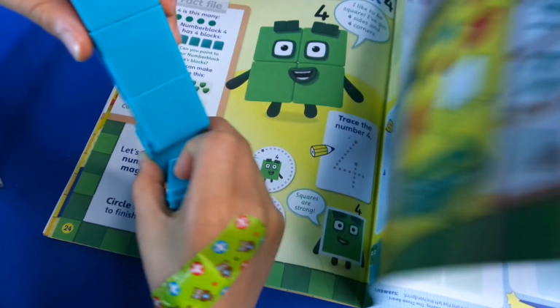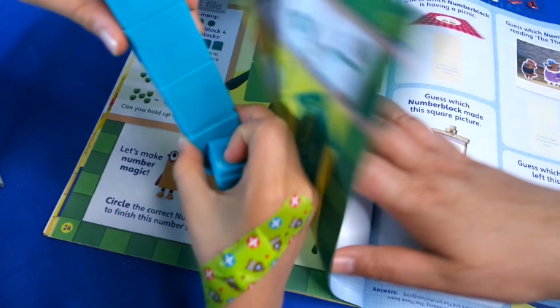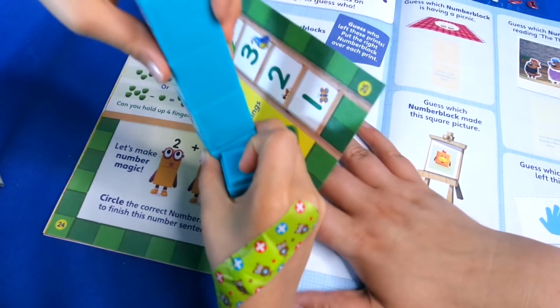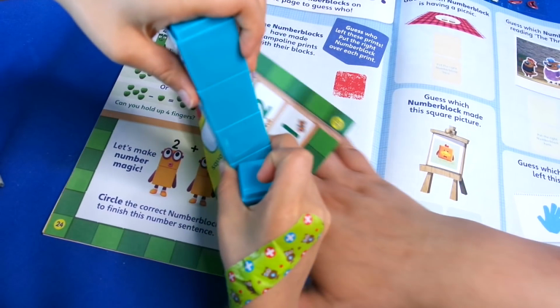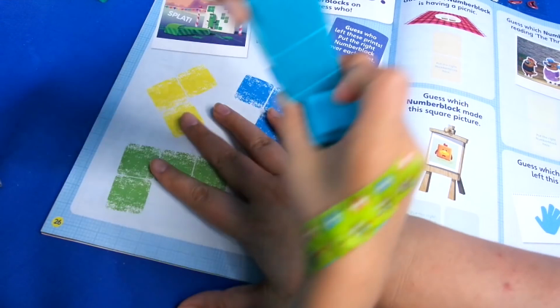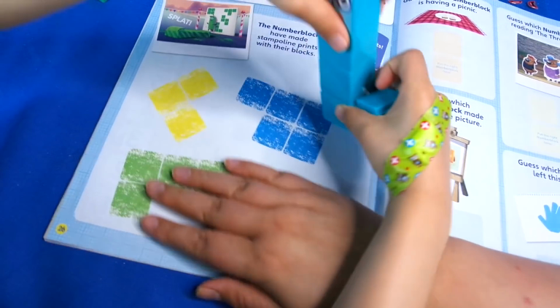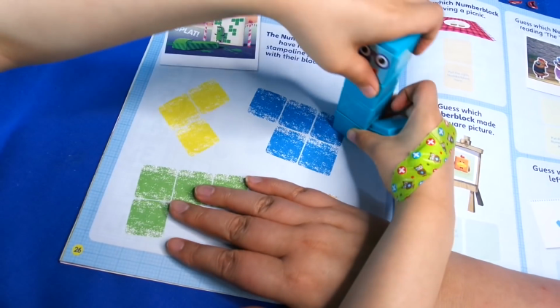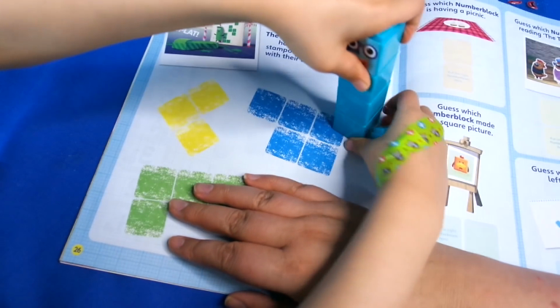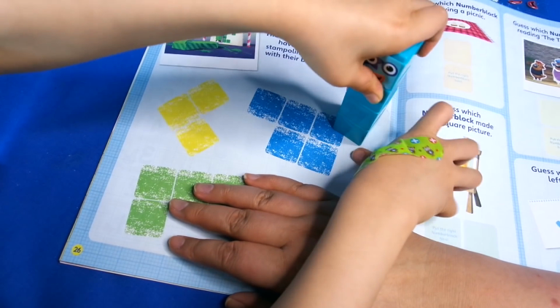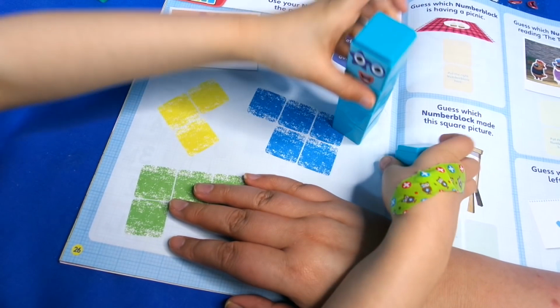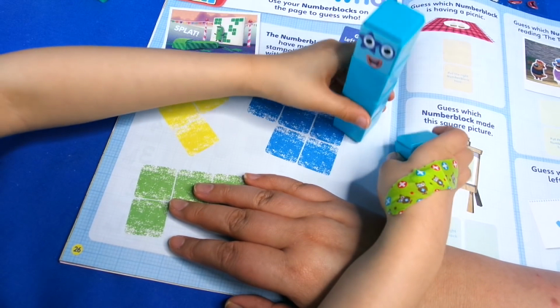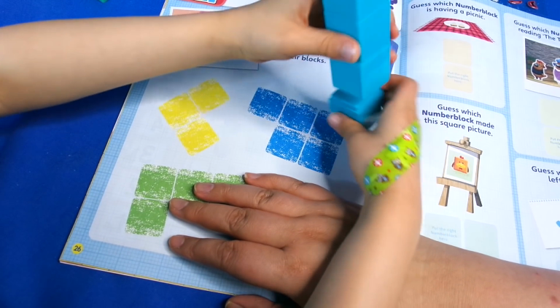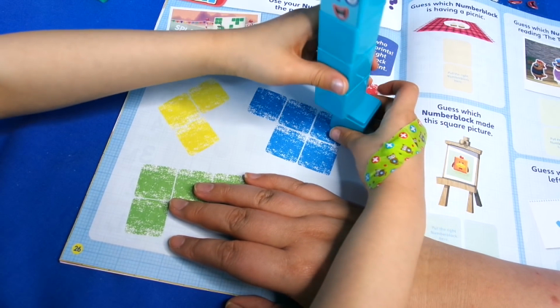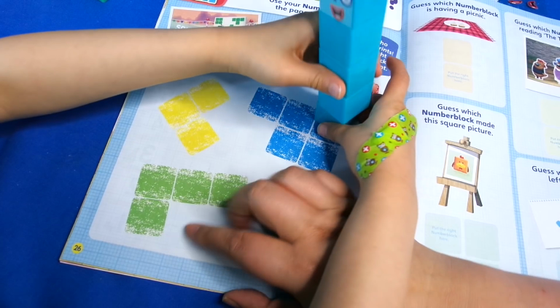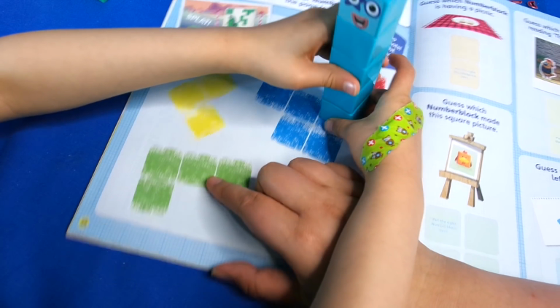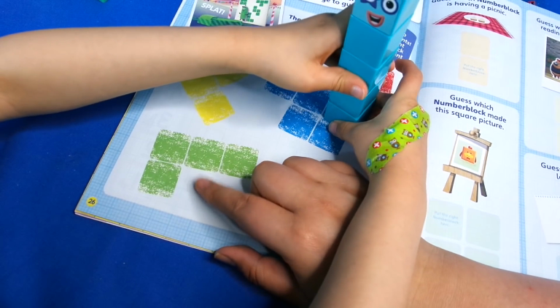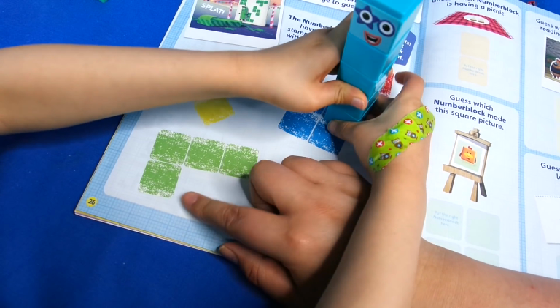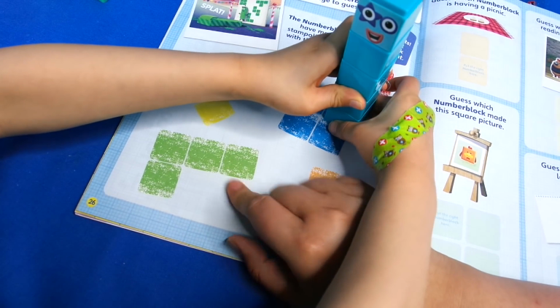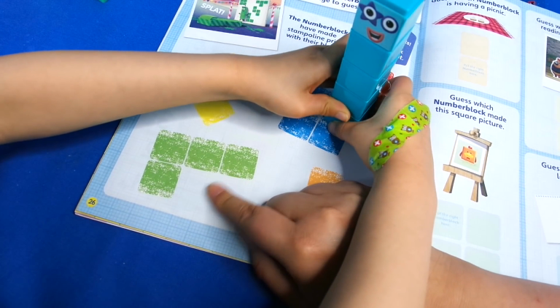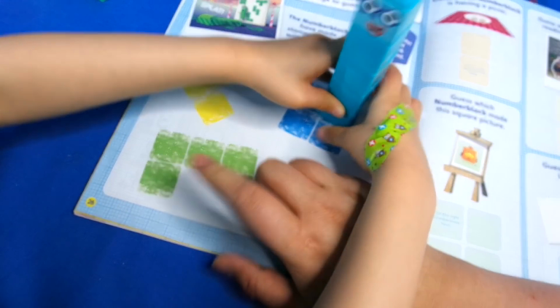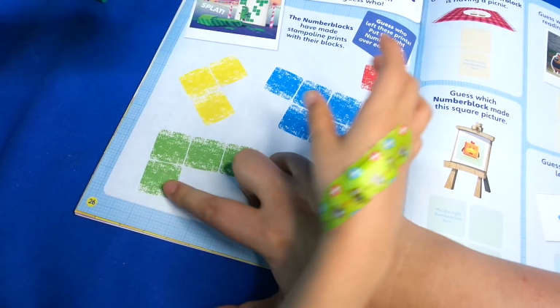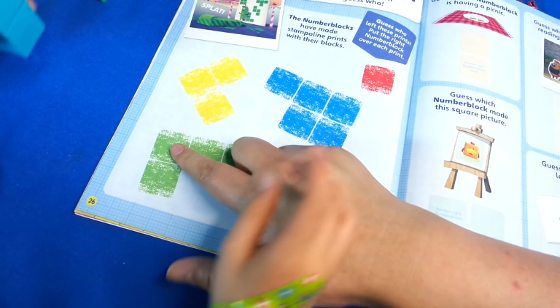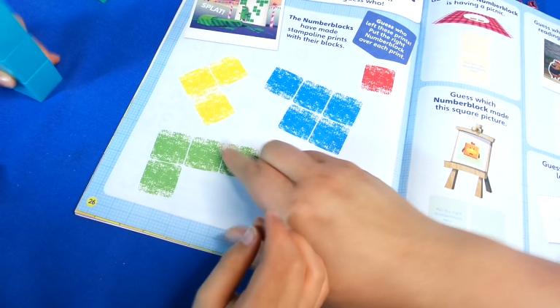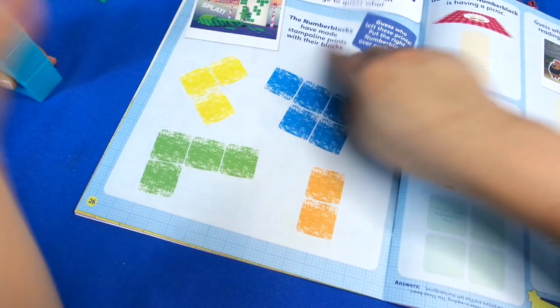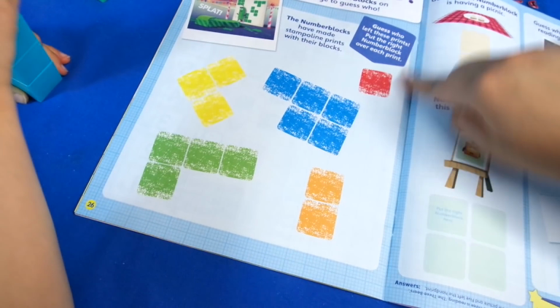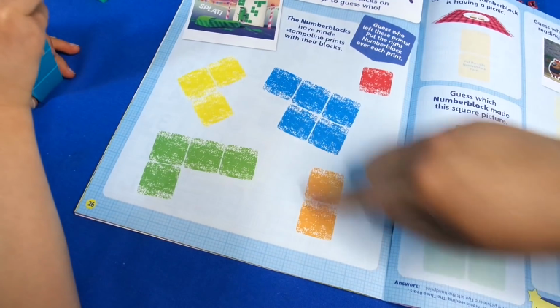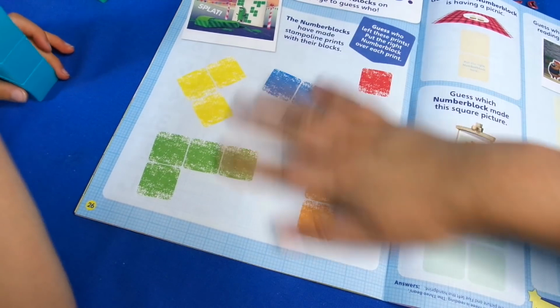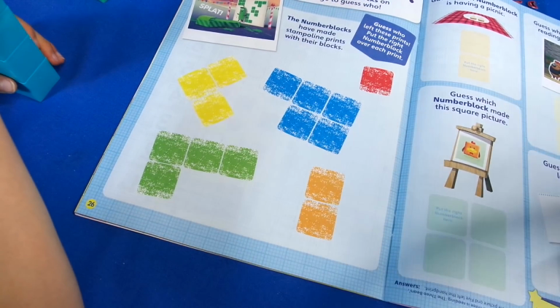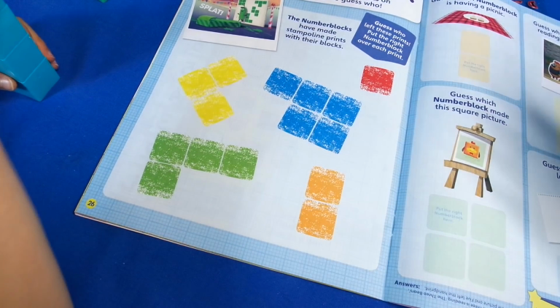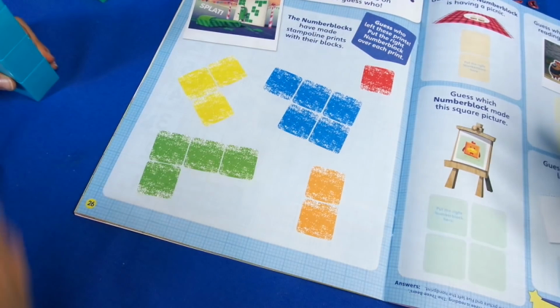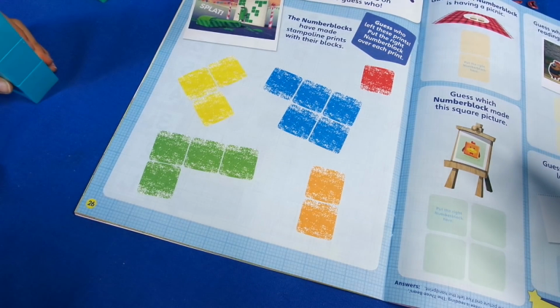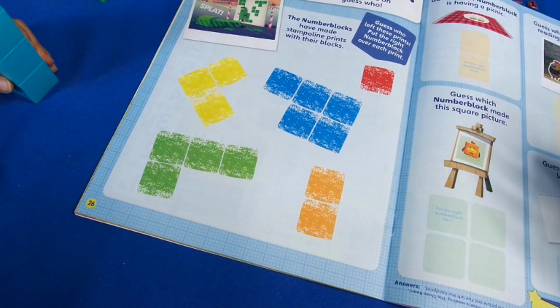Here we've got 'guess who' - use your Number Blocks to guess the page. All the numbers are mixed up in different shapes, and if you place them on top you'll be able to see which Number Blocks they are.